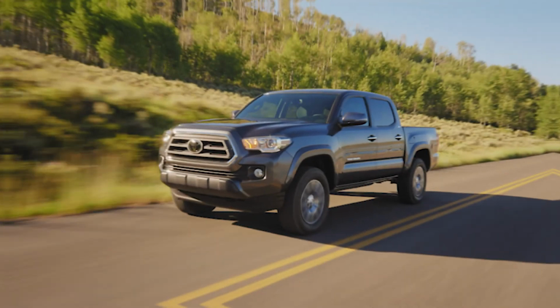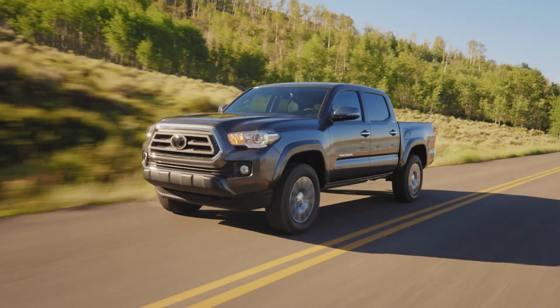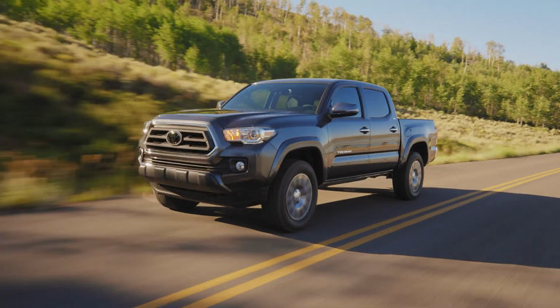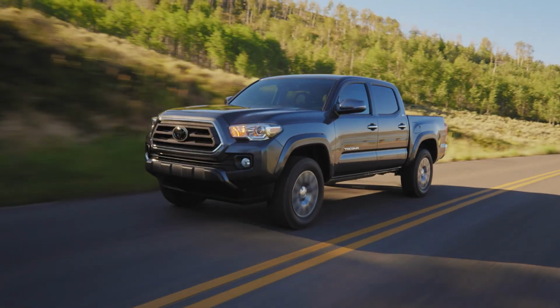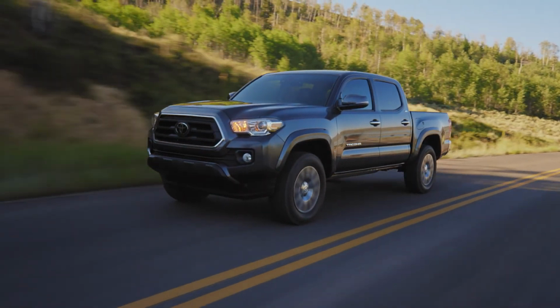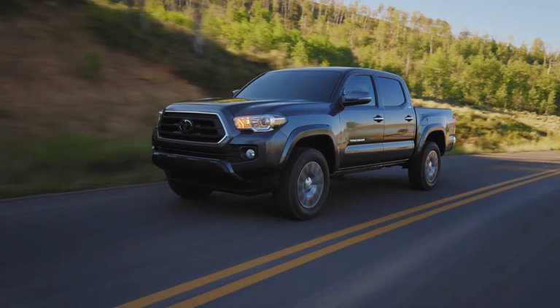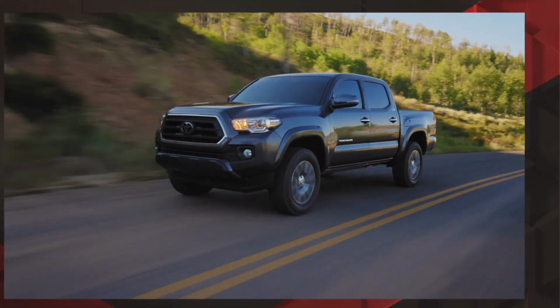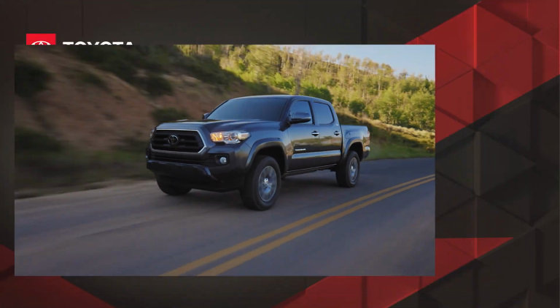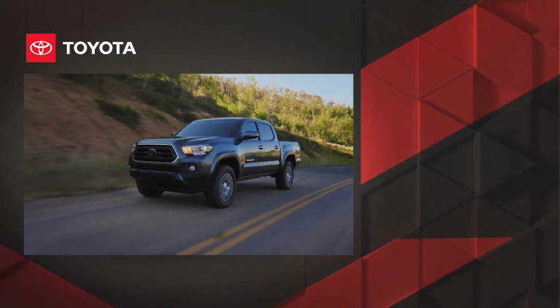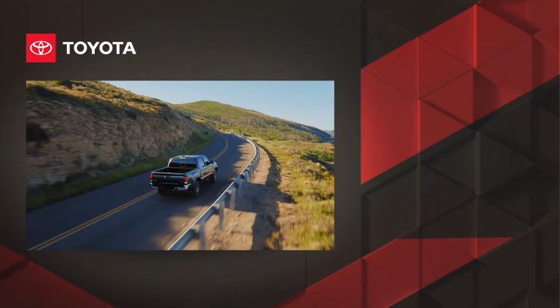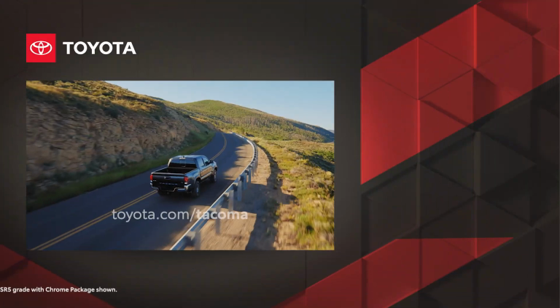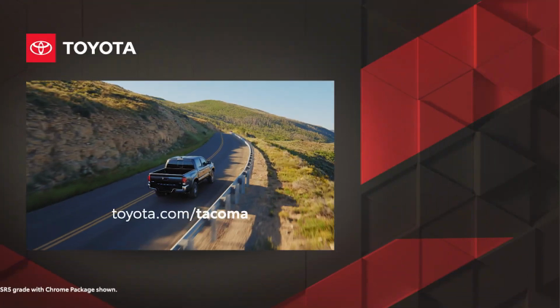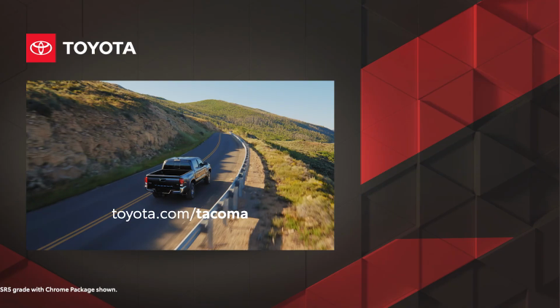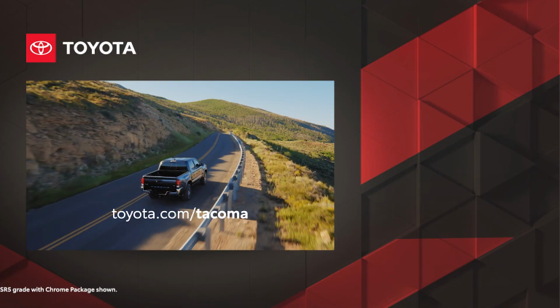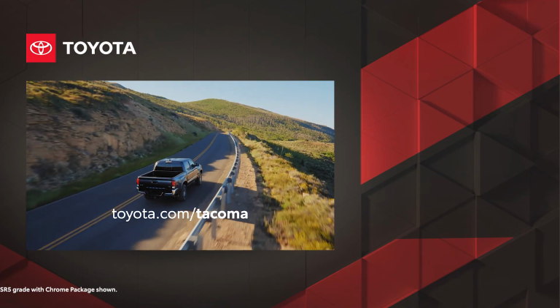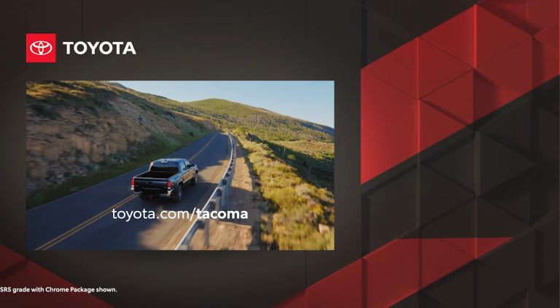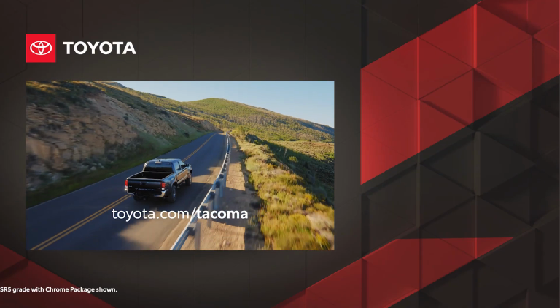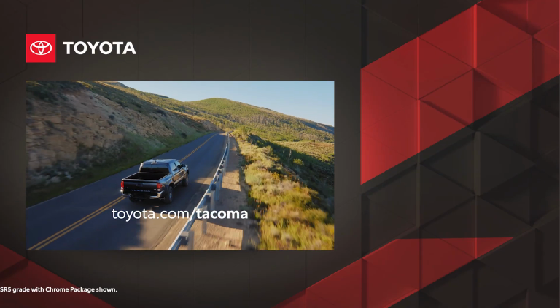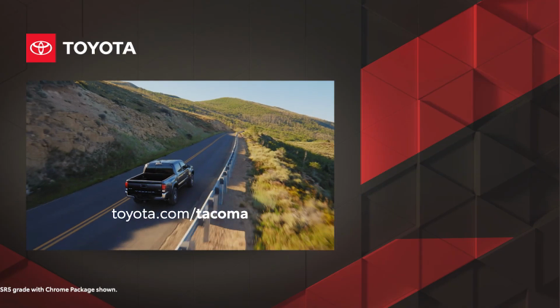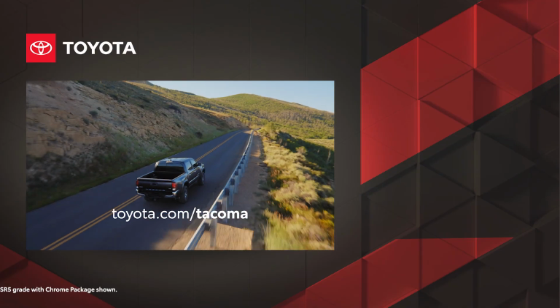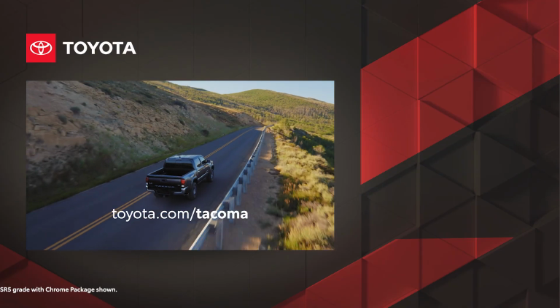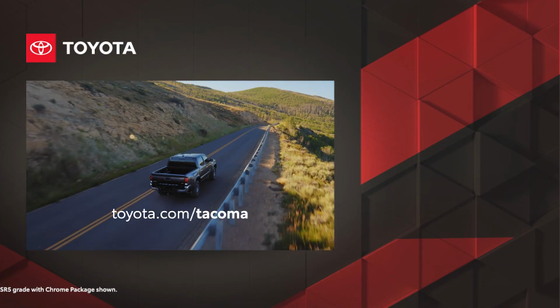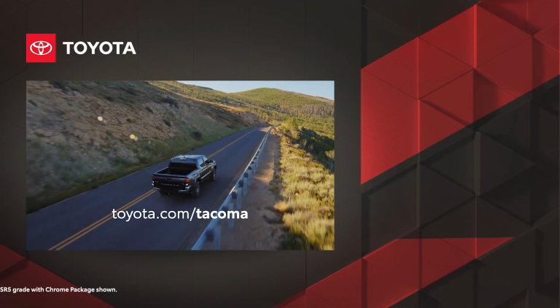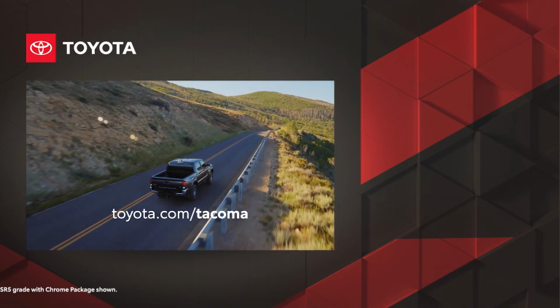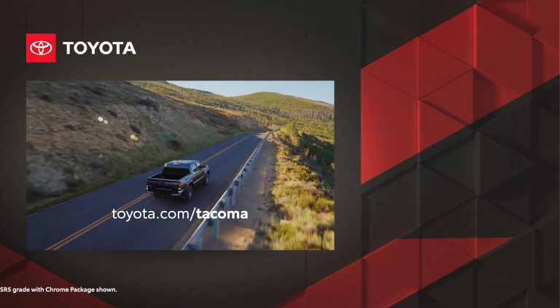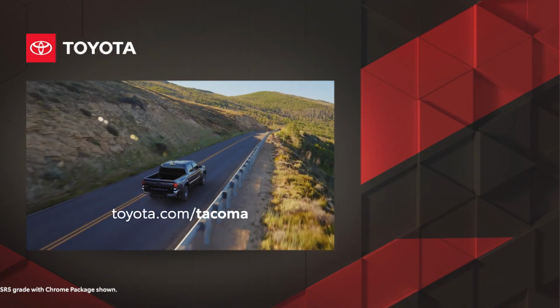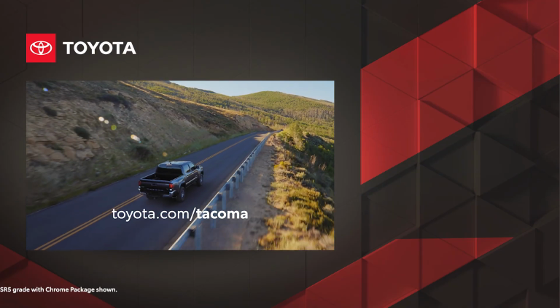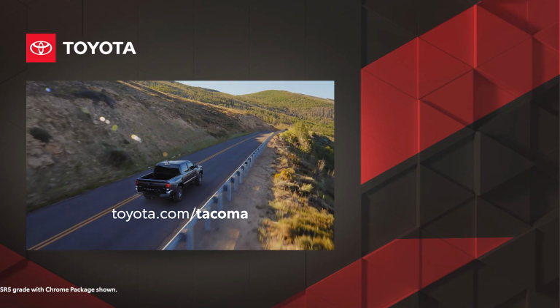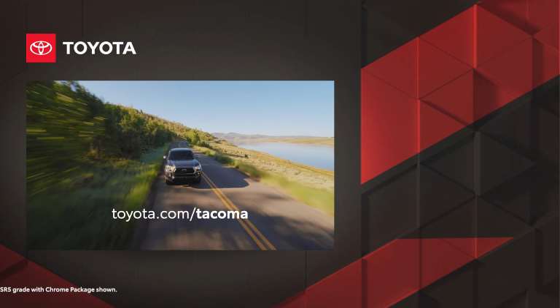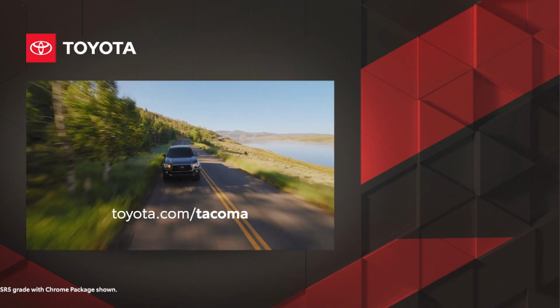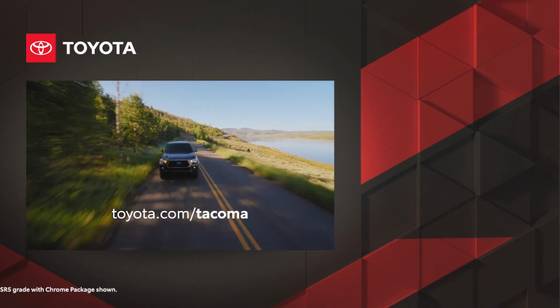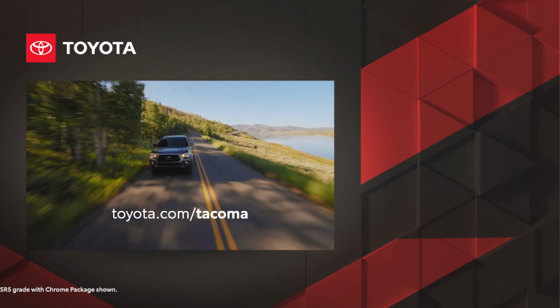Thanks to its versatility and practicality, it's easy to see why Tacoma remains one of the best-selling trucks in its segment. Learn more about Tacoma today at toyota.com.